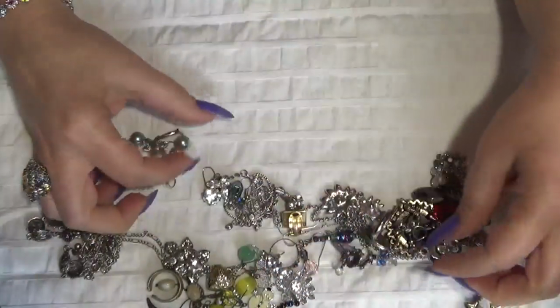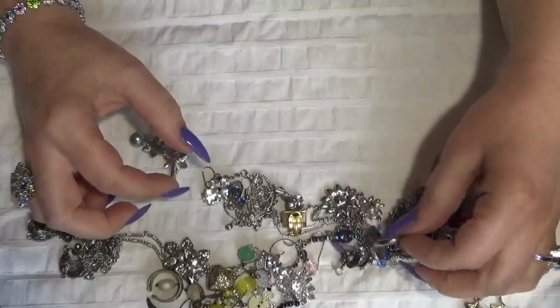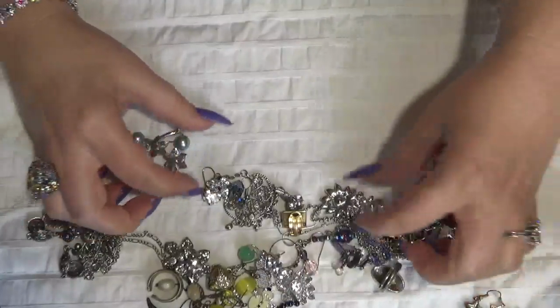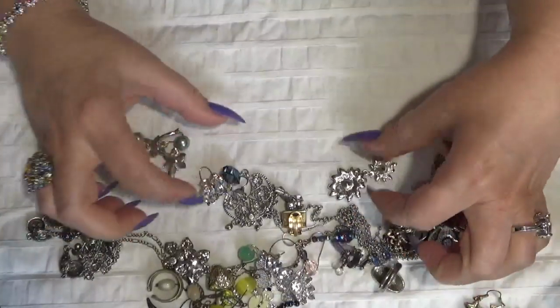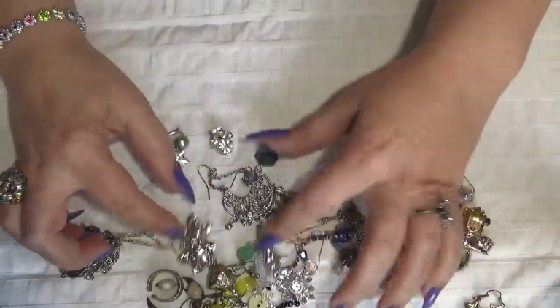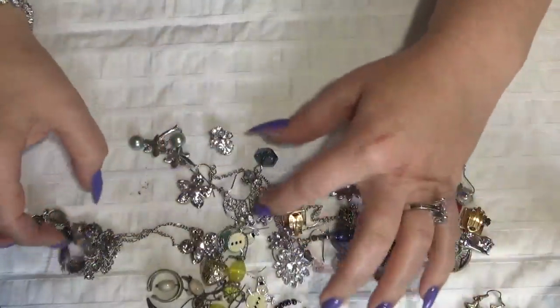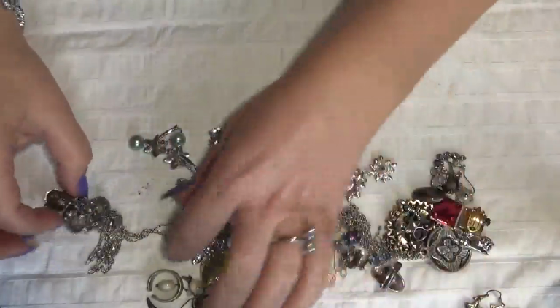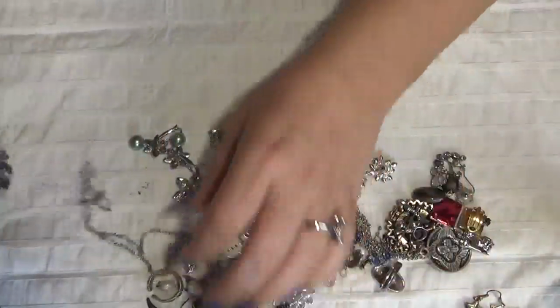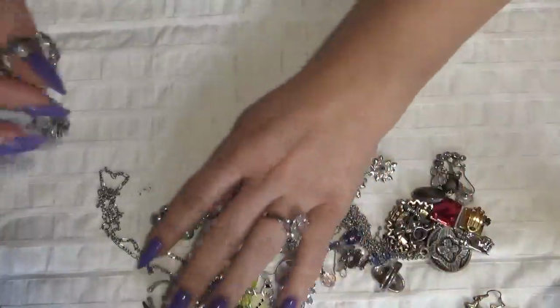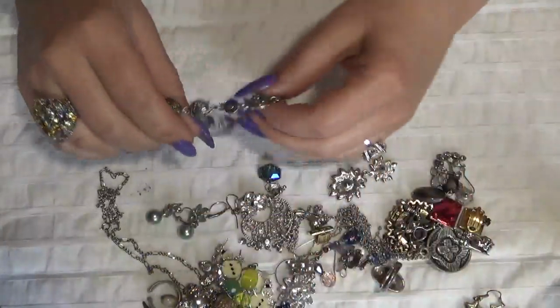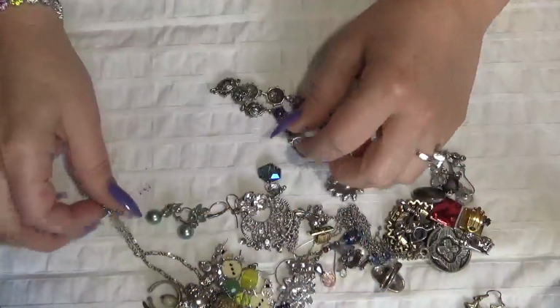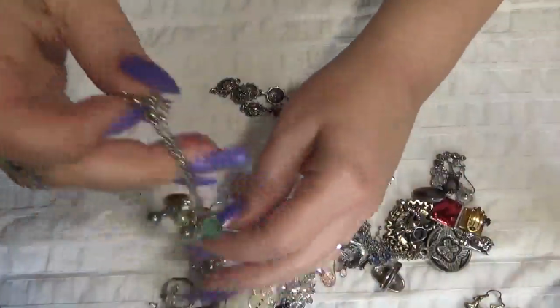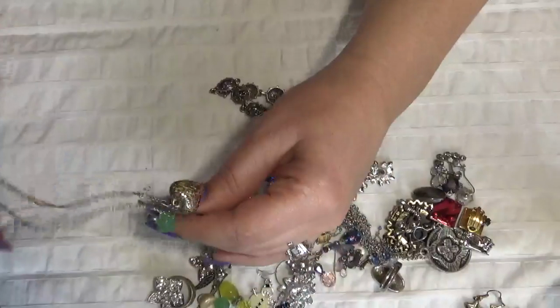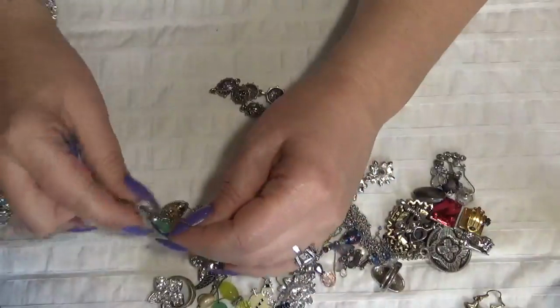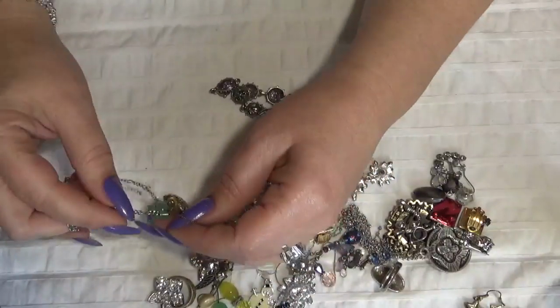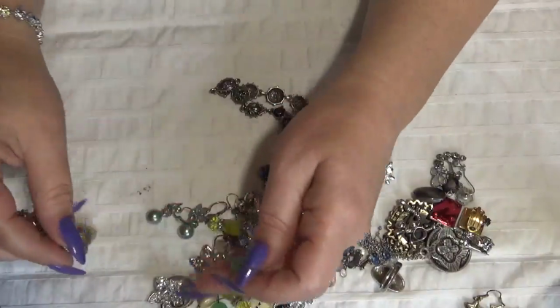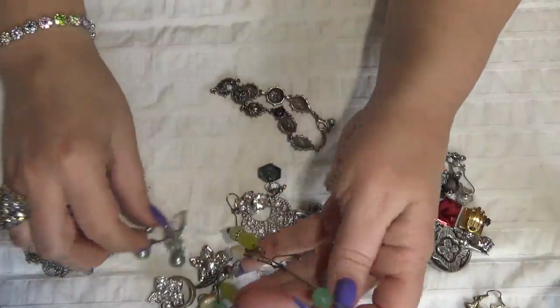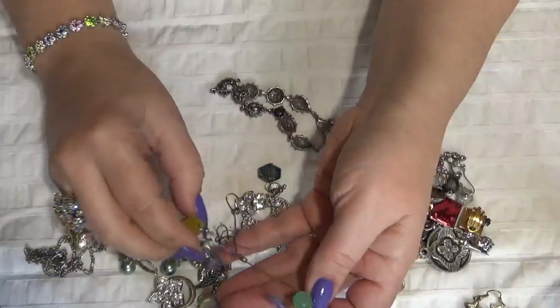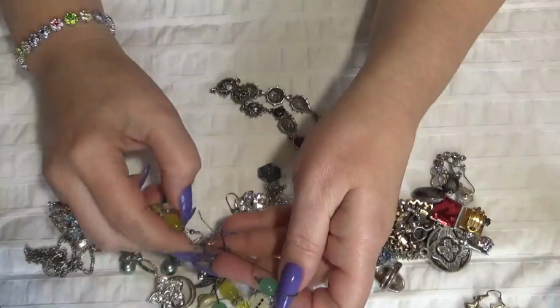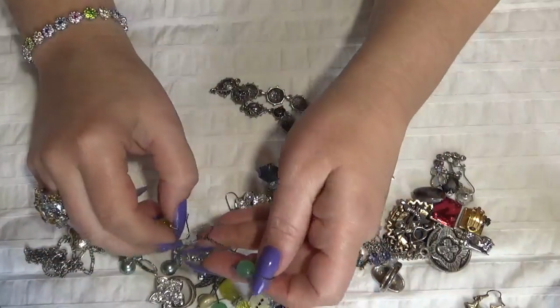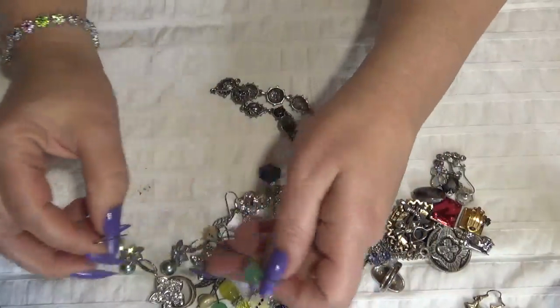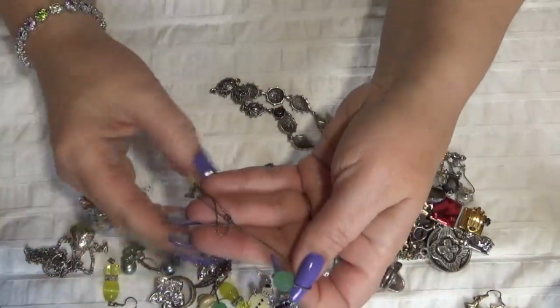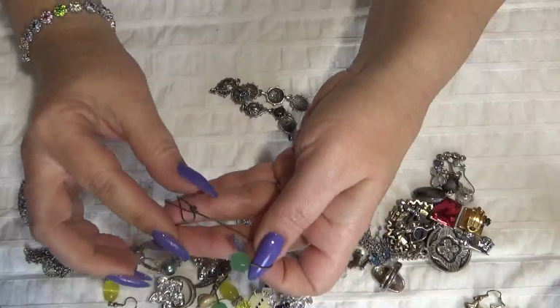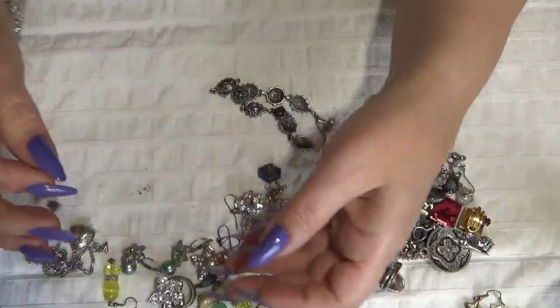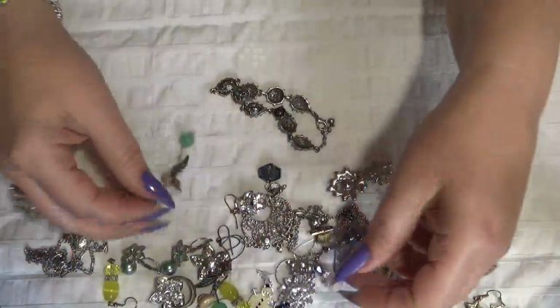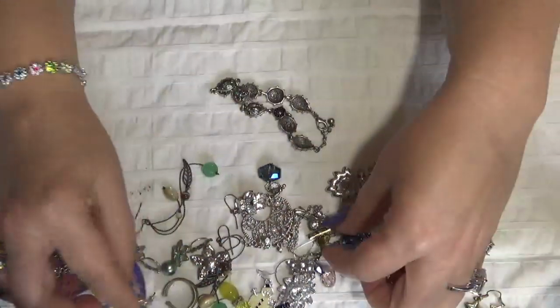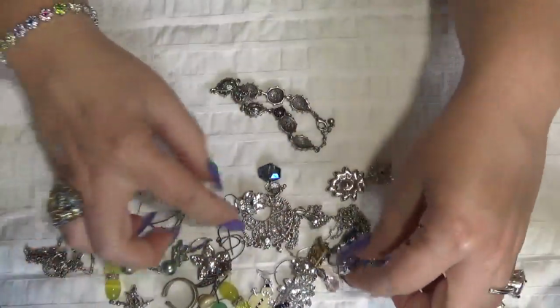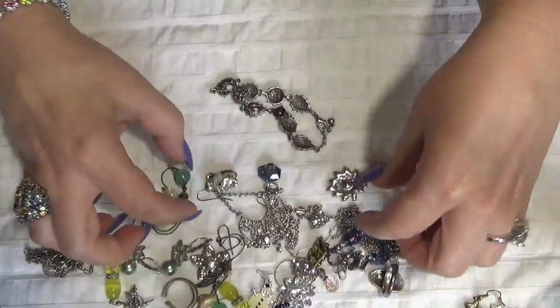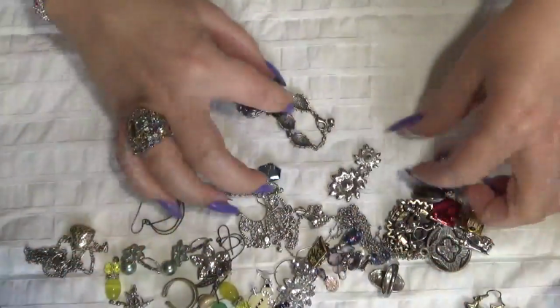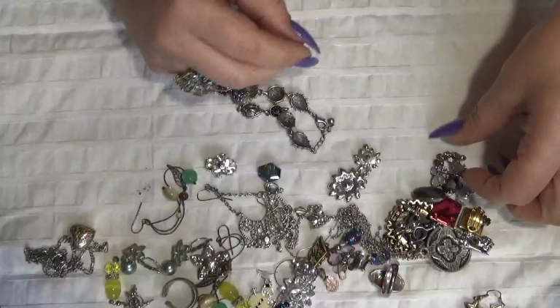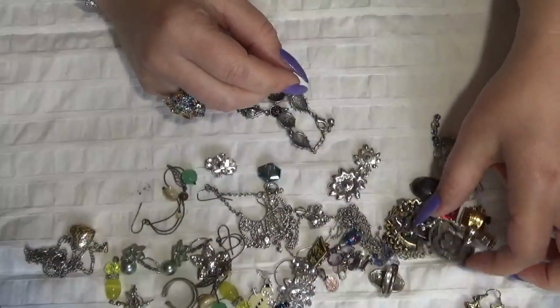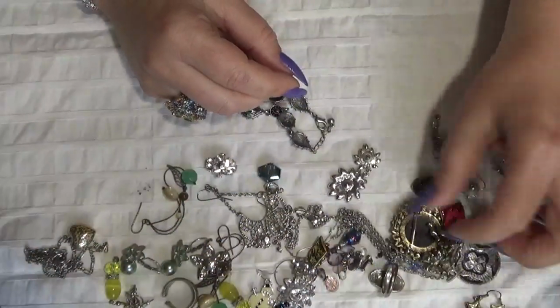We need to be careful about that and always test it. I always test my jewelry even though they are marked — I always test them. I don't trust the markings.